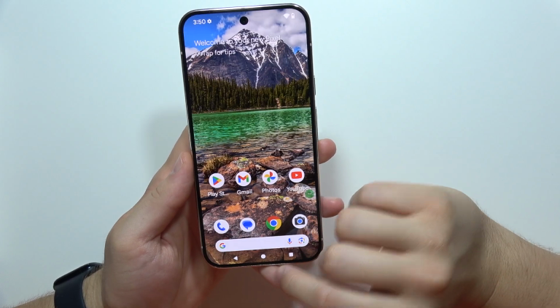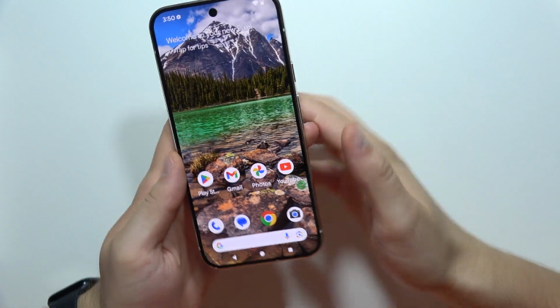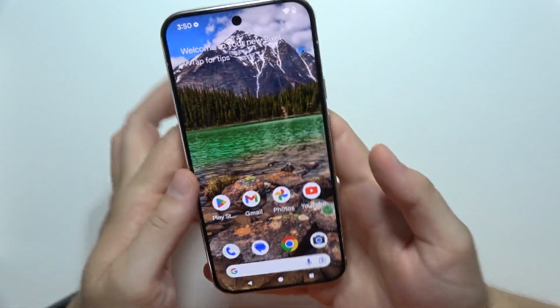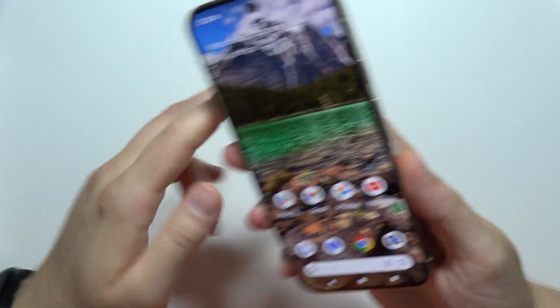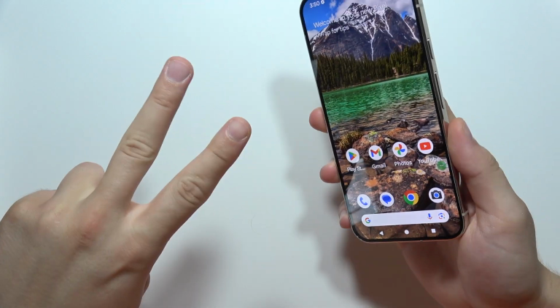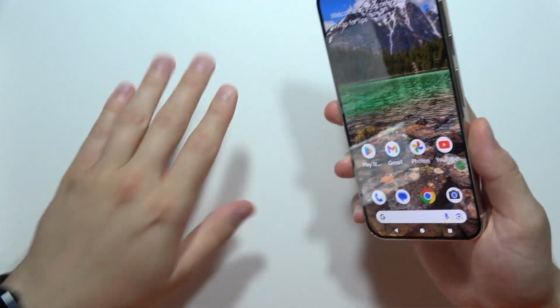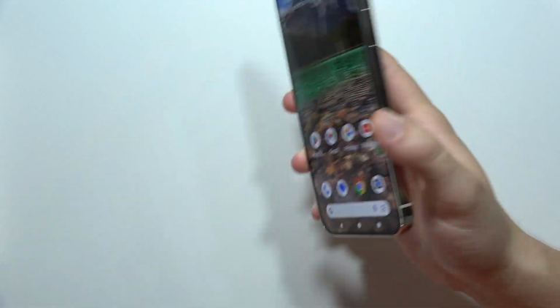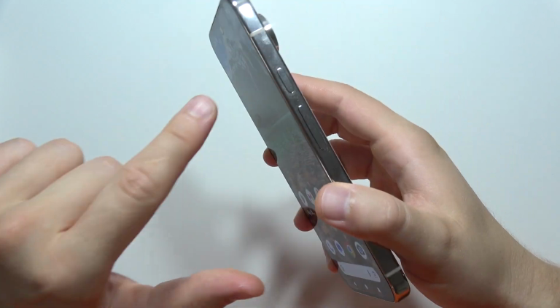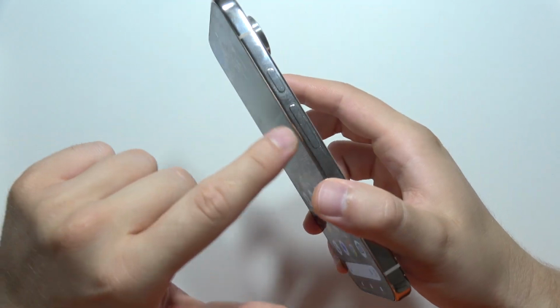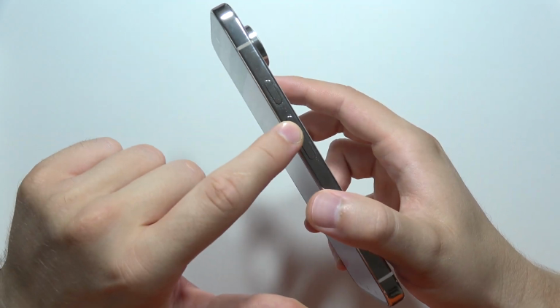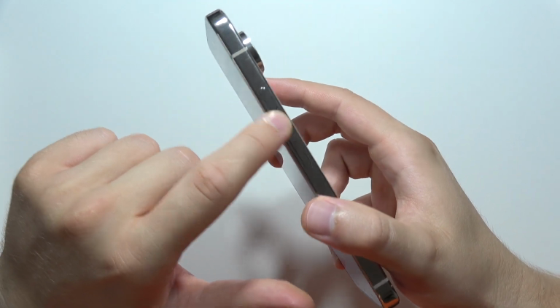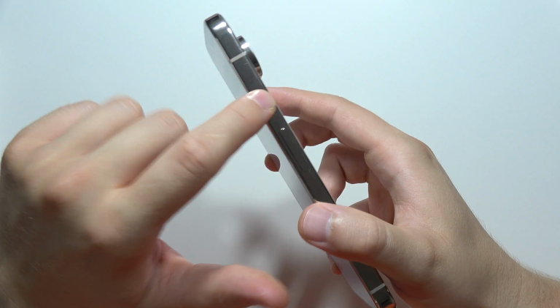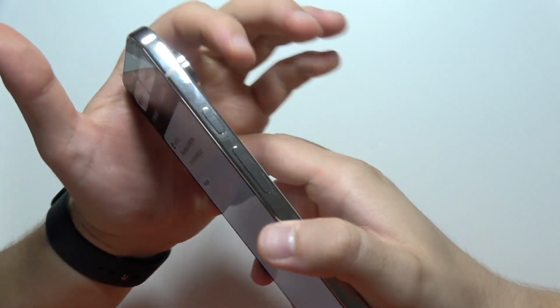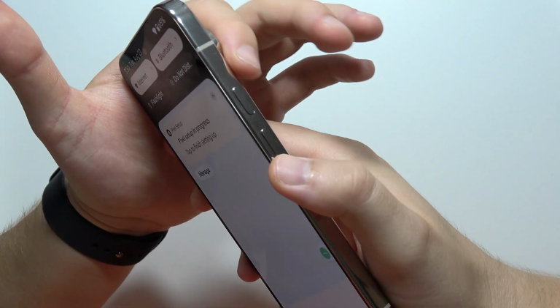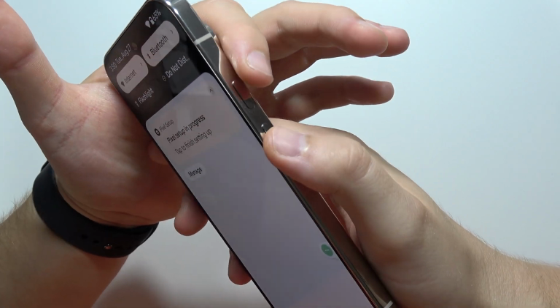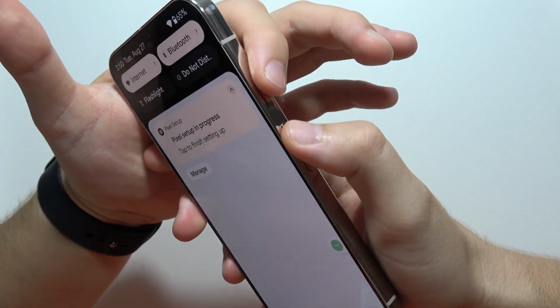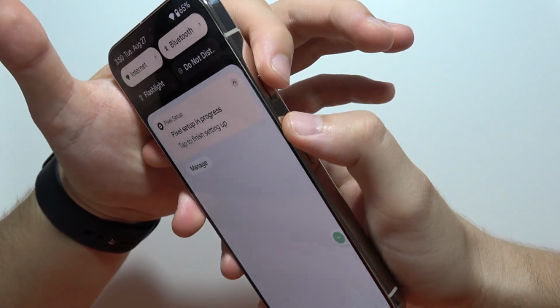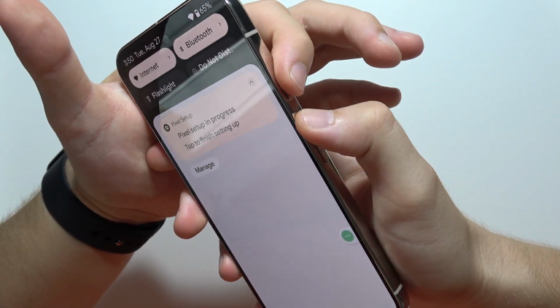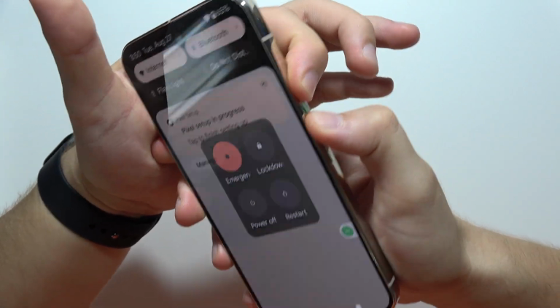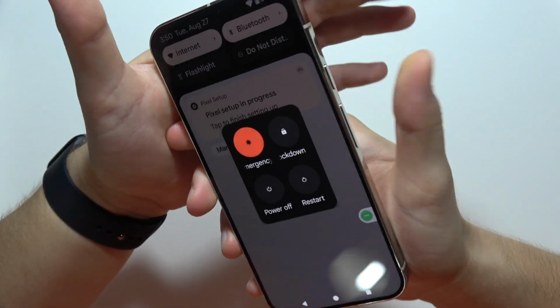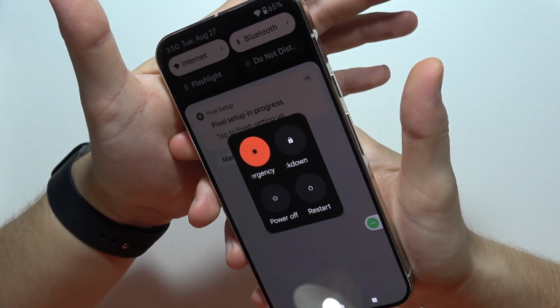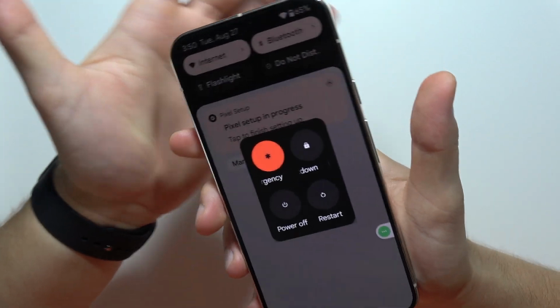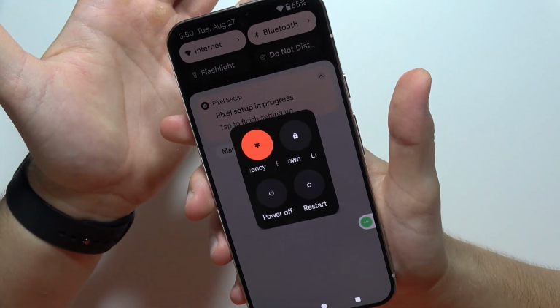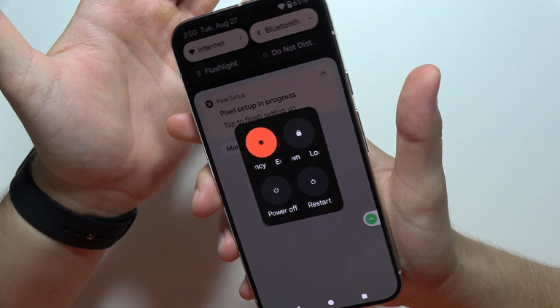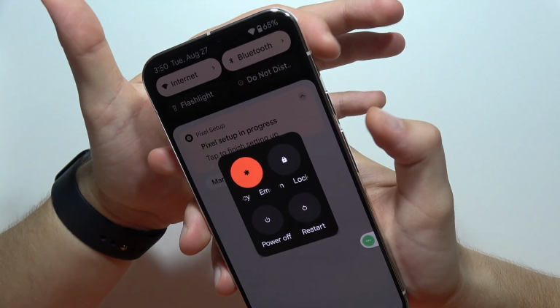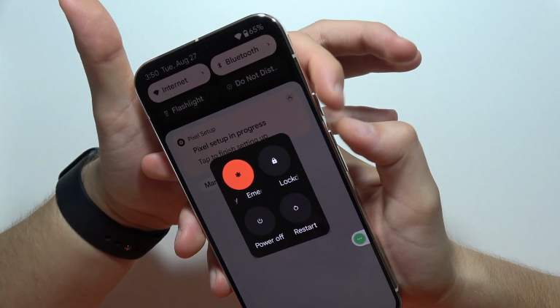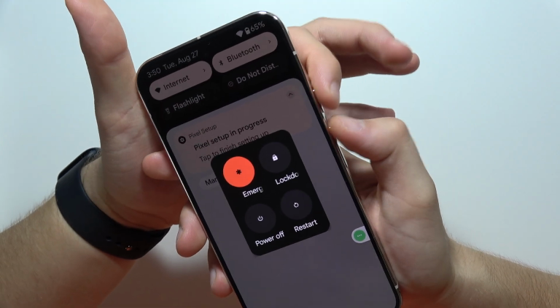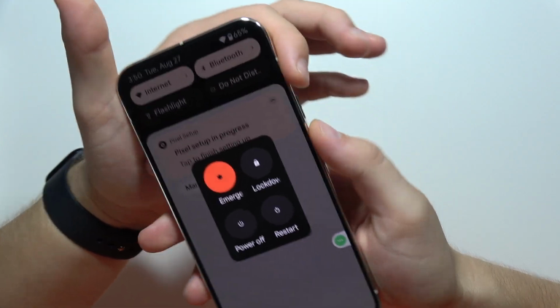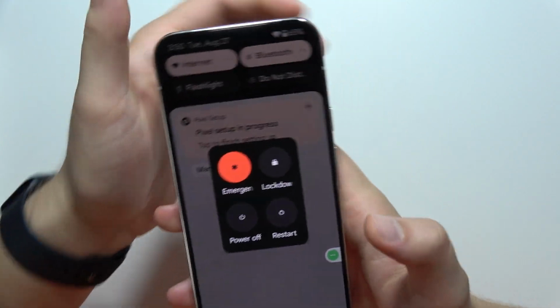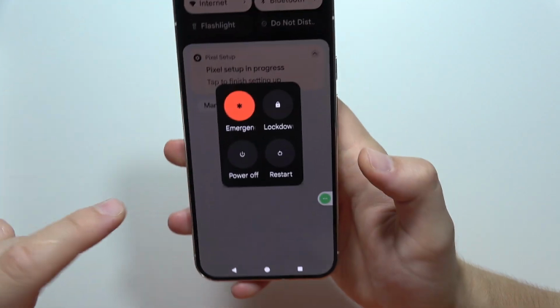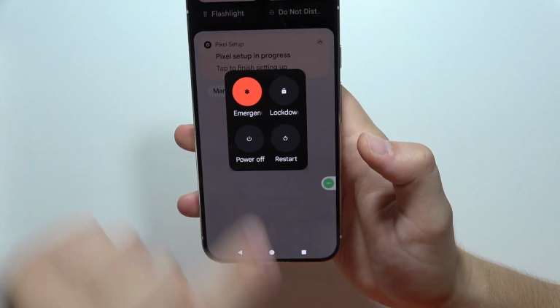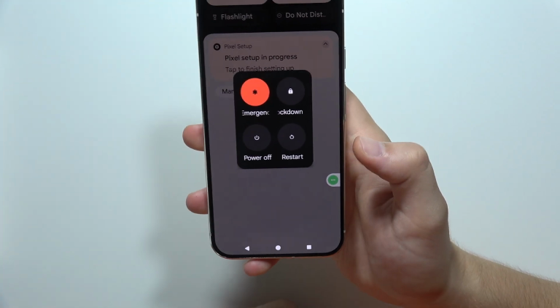Another method is to use a two-button combination — the volume up button and the power button. You just click them at the same time; you don't even have to hold them, just click at the same time on these two buttons and you can power off.